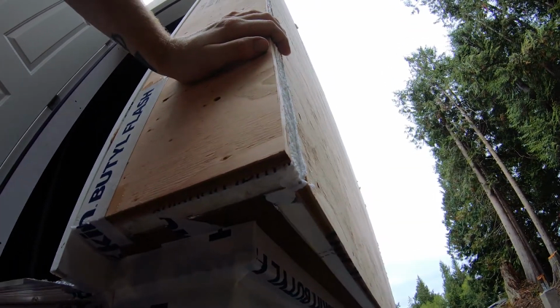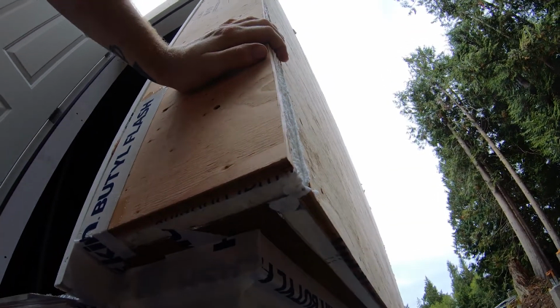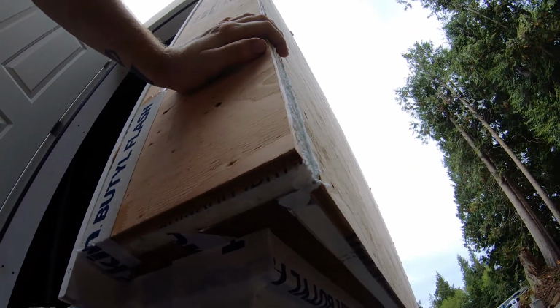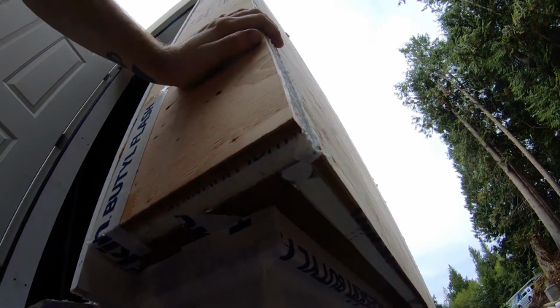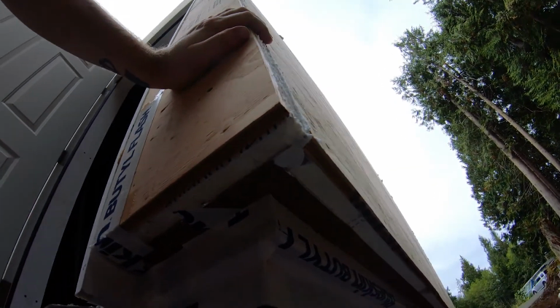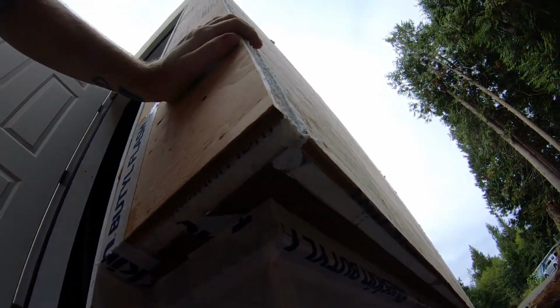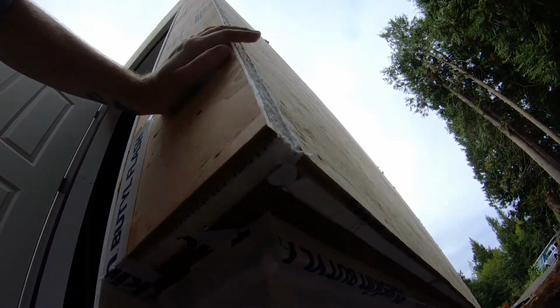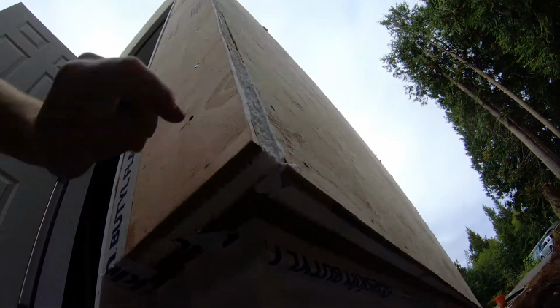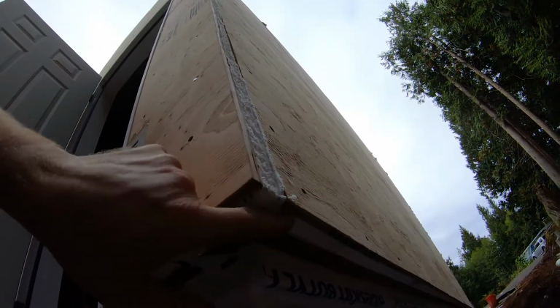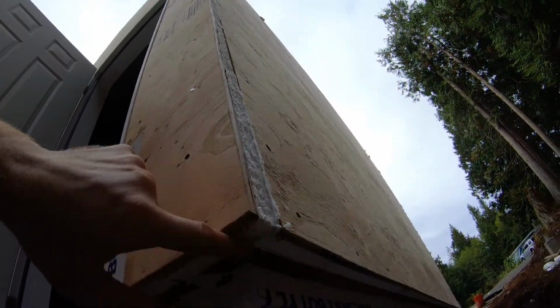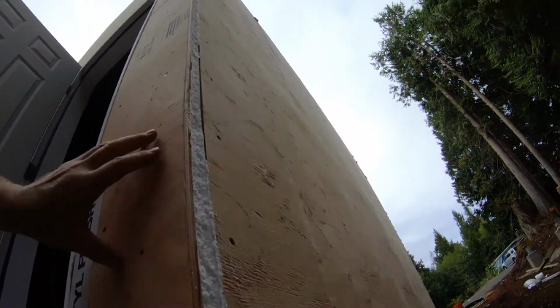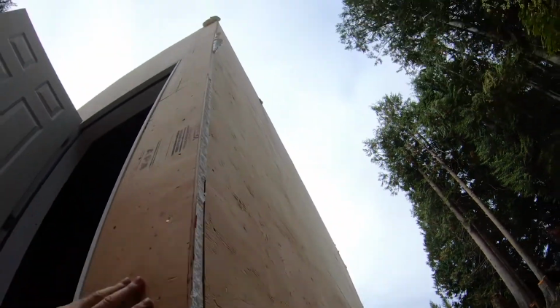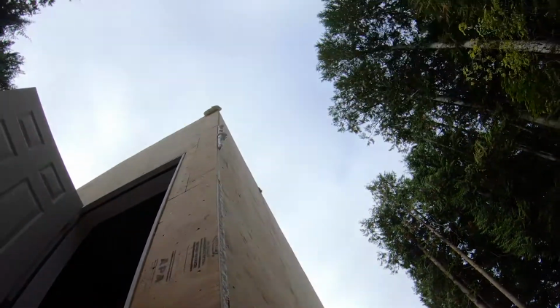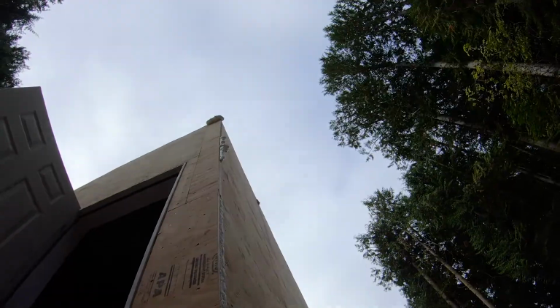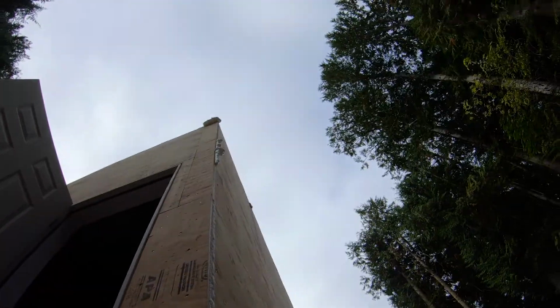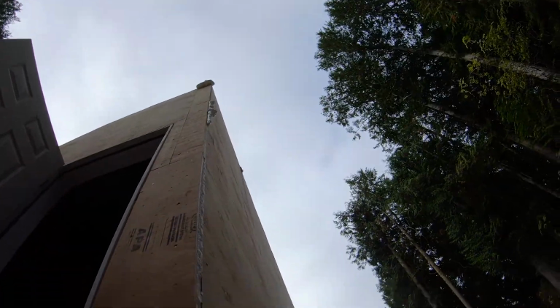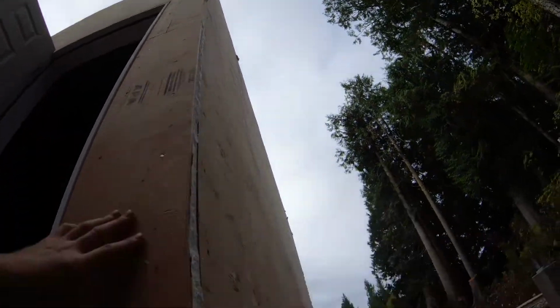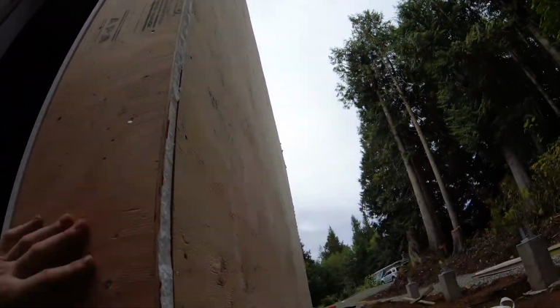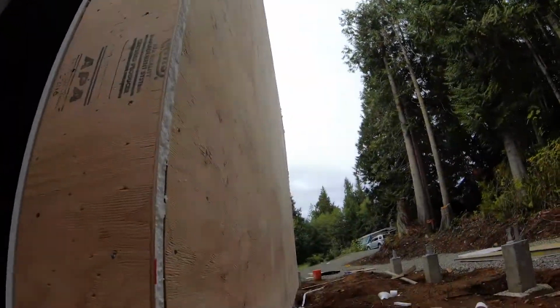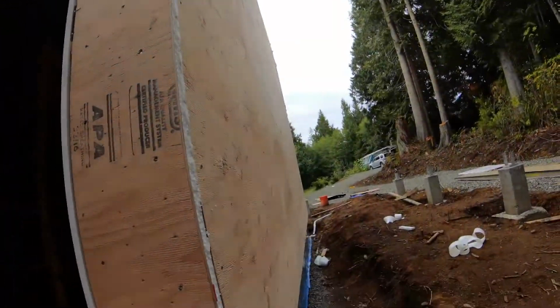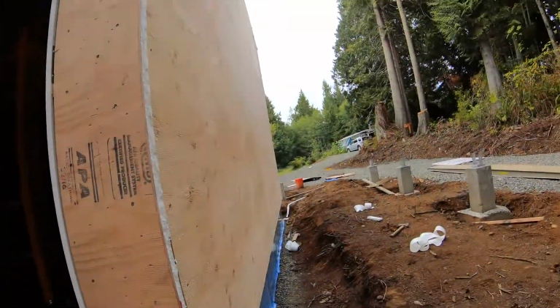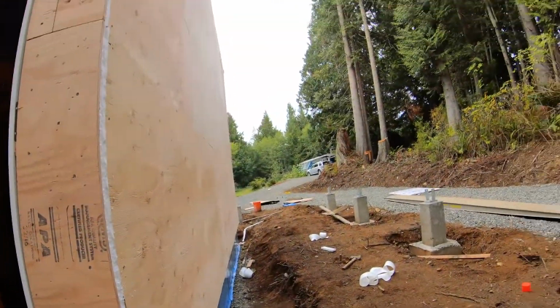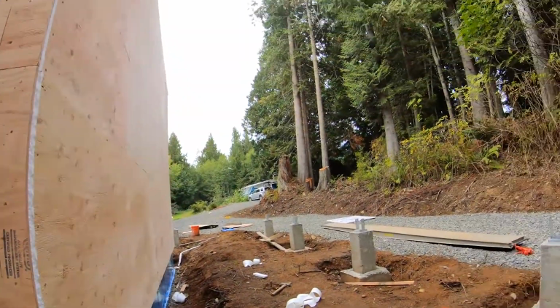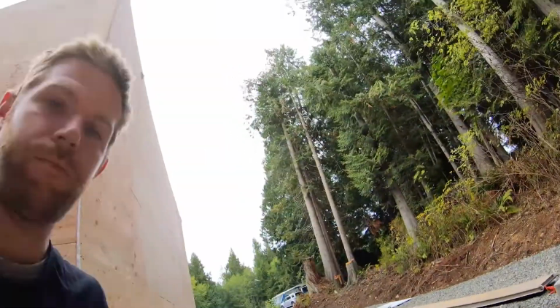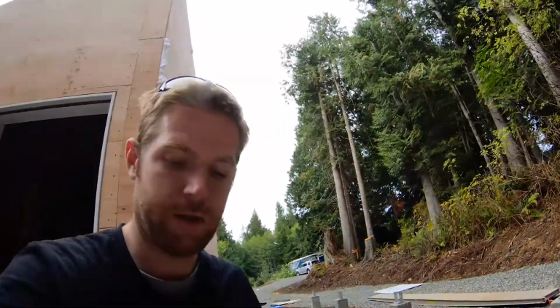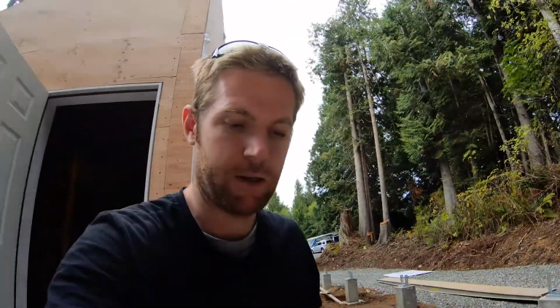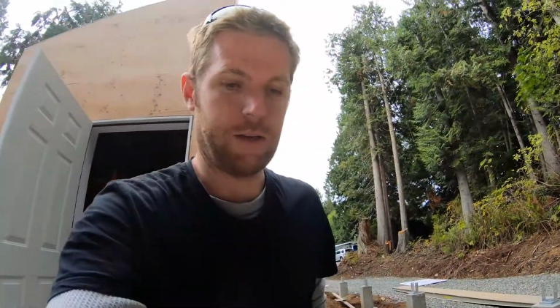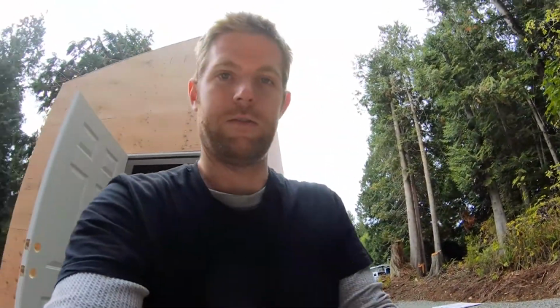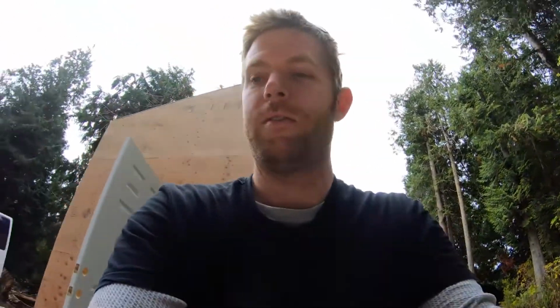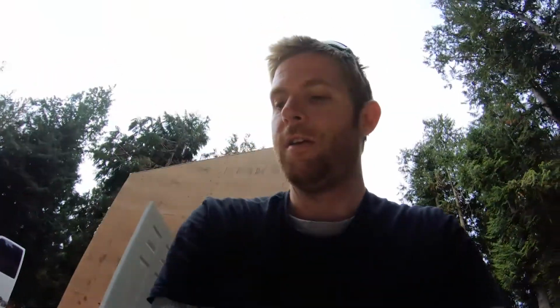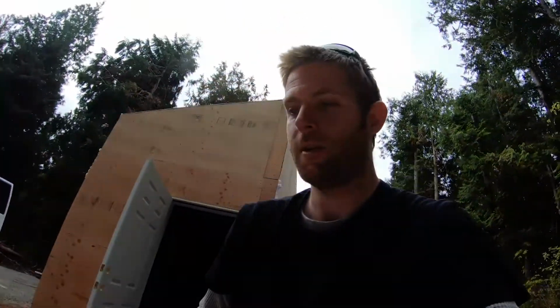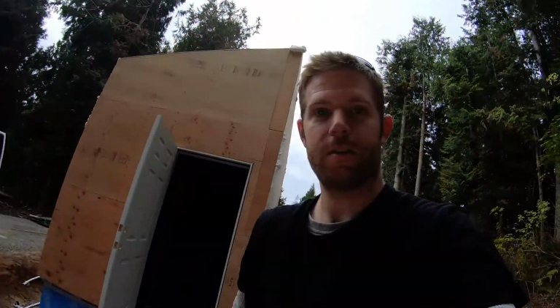You can see I'll have some origami to do to get this house wrap down around these corners, but it won't be too bad. Alright, I'm running out of daylight, so let me get this done.